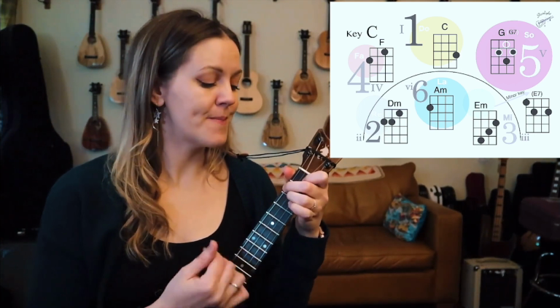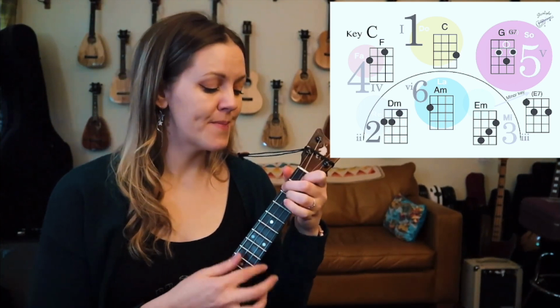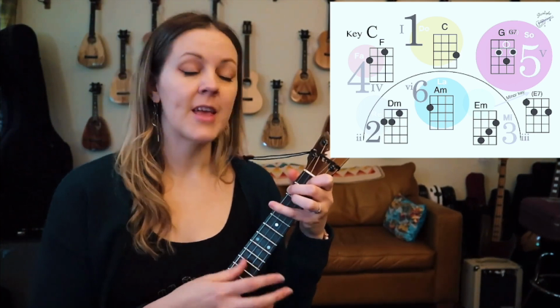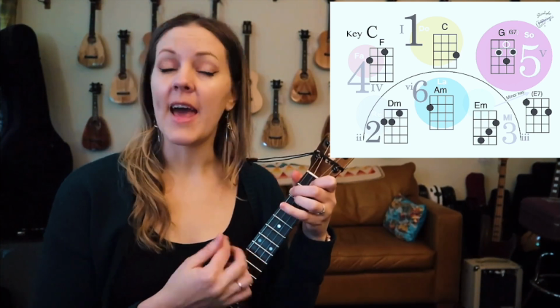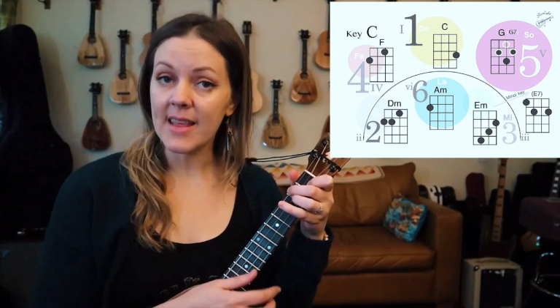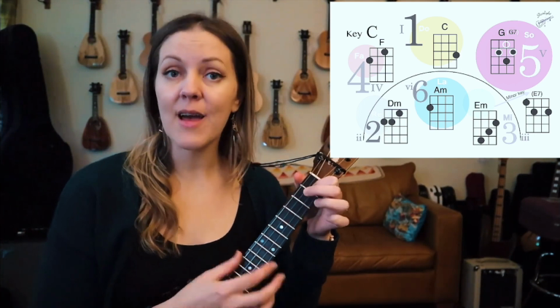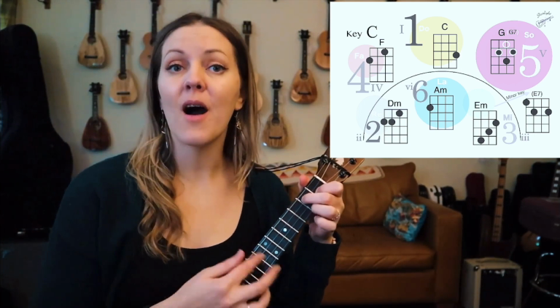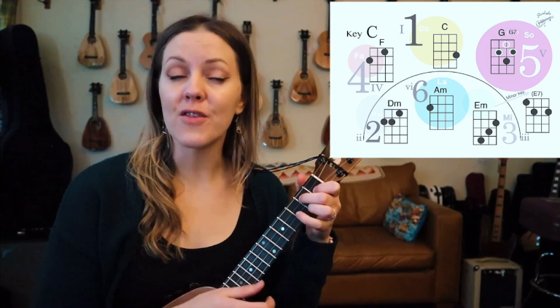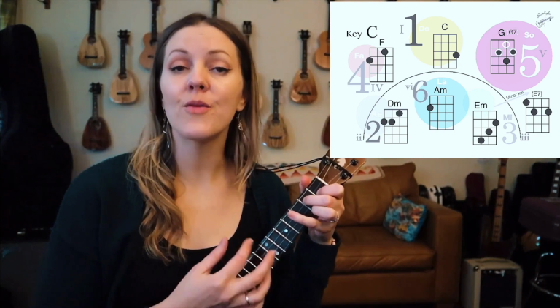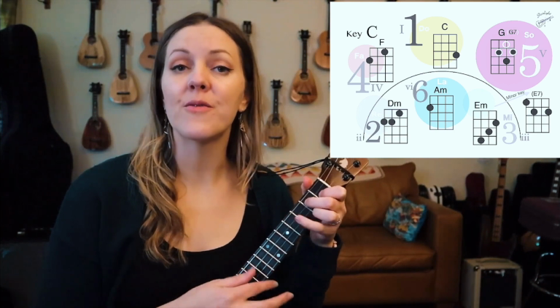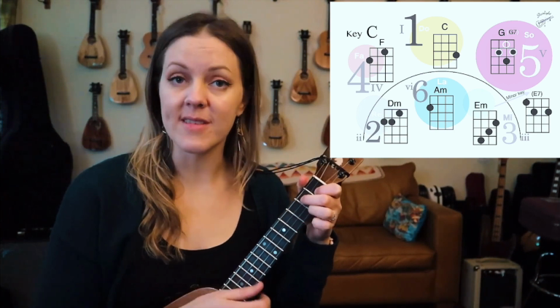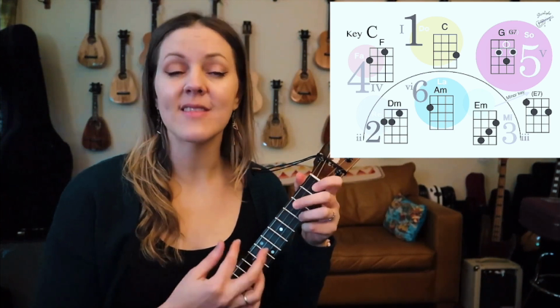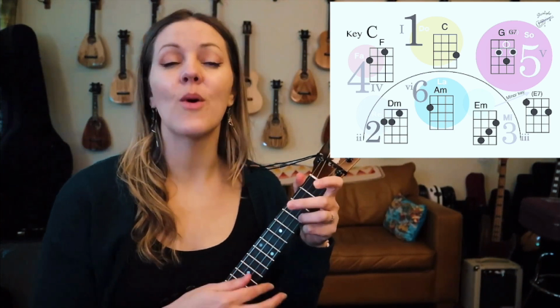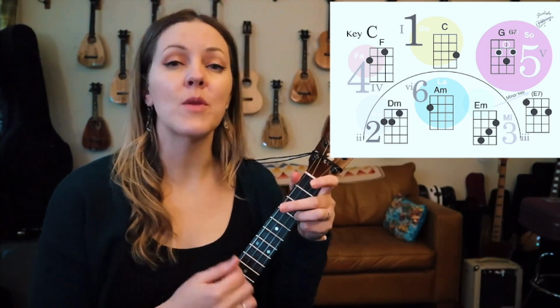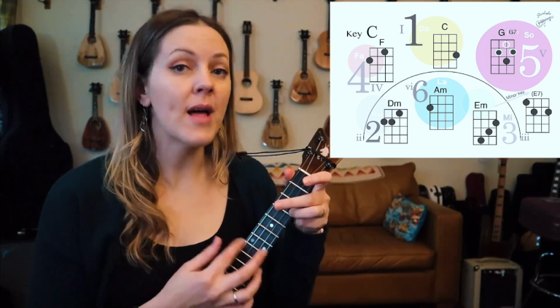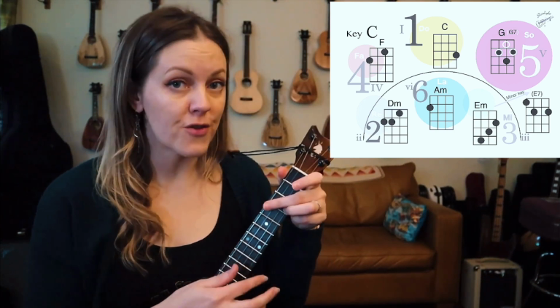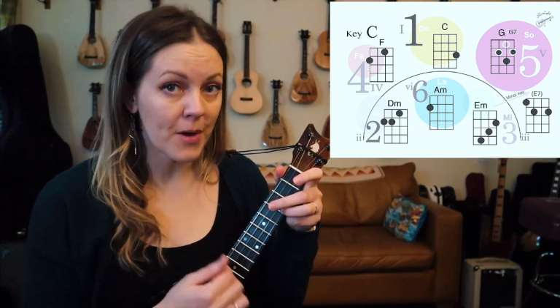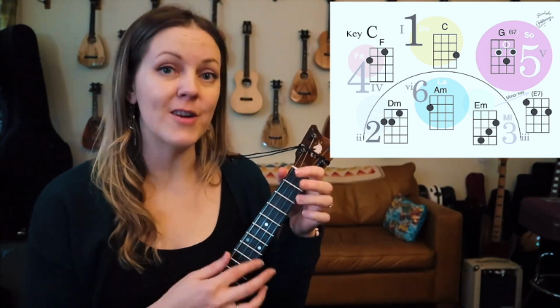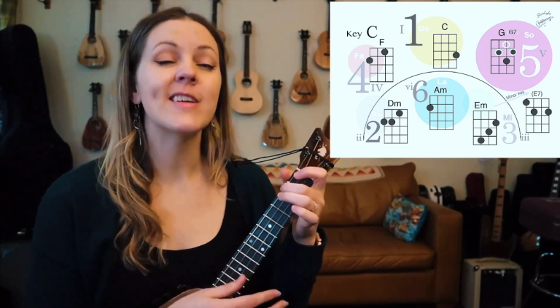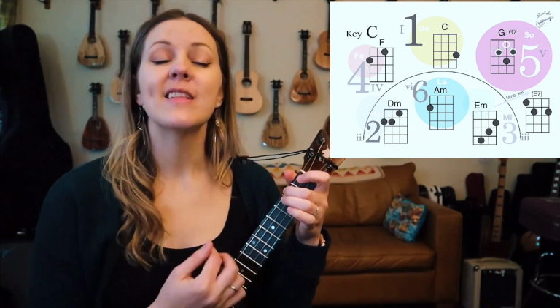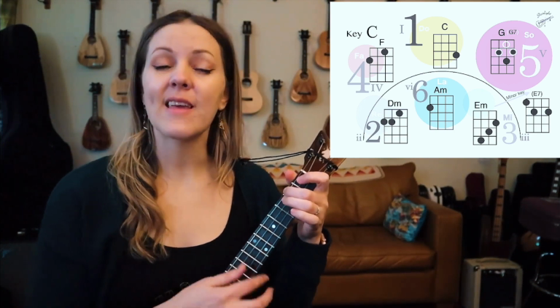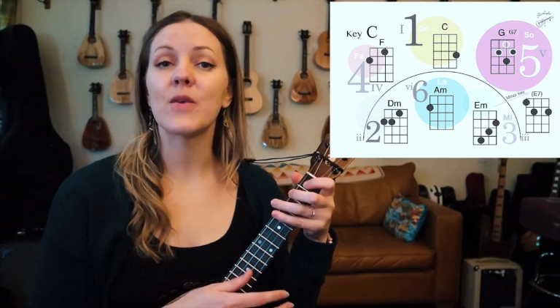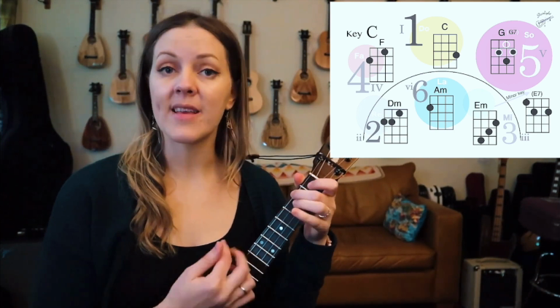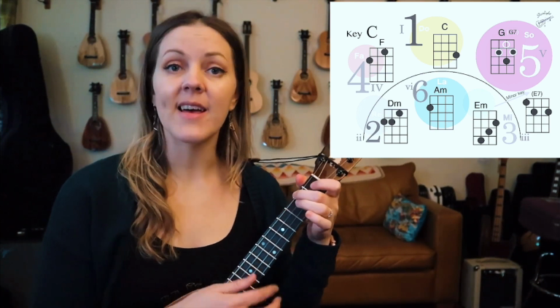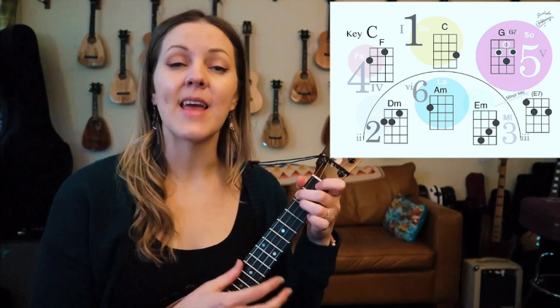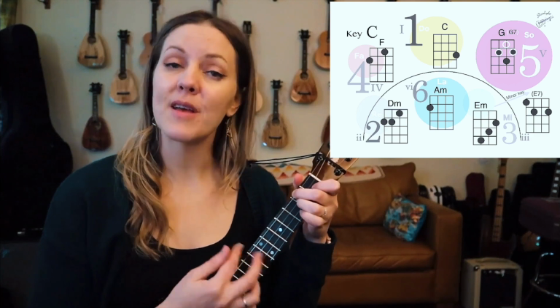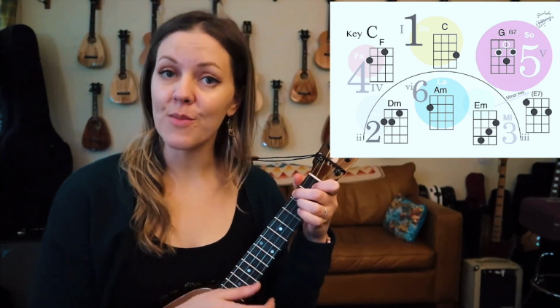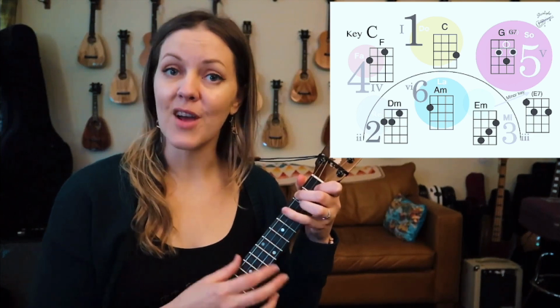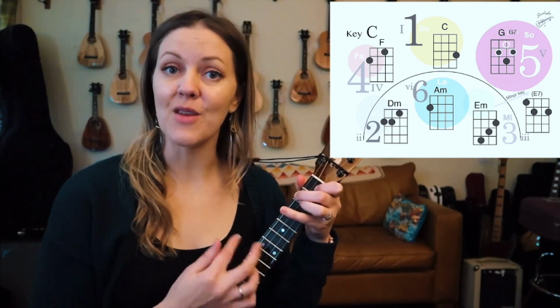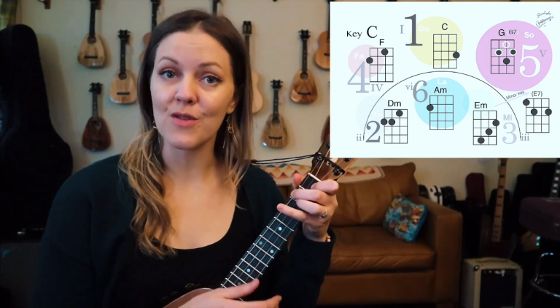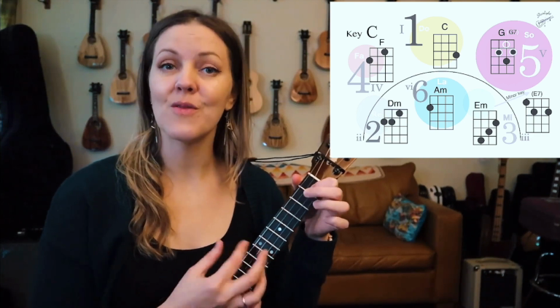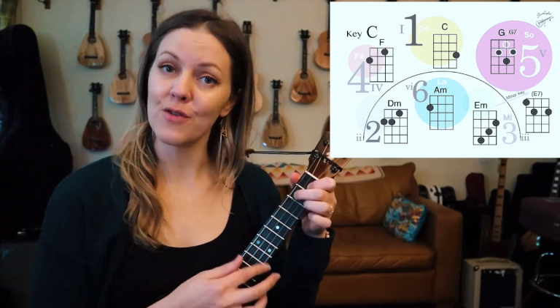At any time on the turnaround phrases you're welcome to pull out your jam card and take a look at the back side and play those pentatonic notes for a solo.